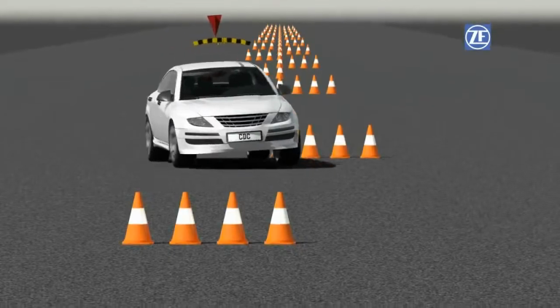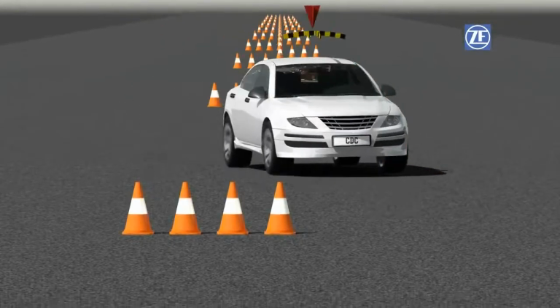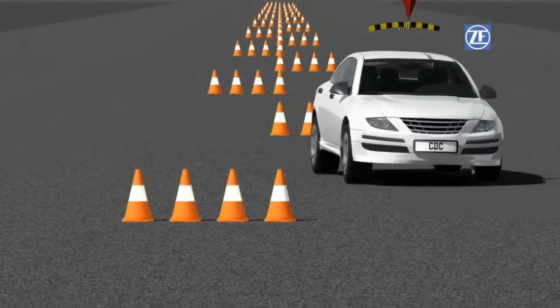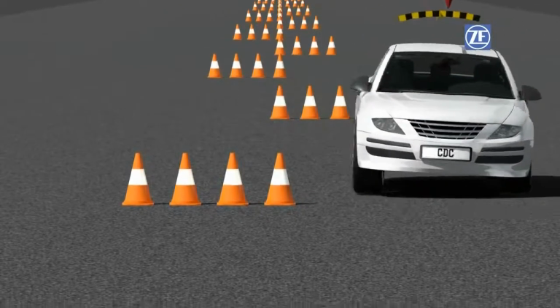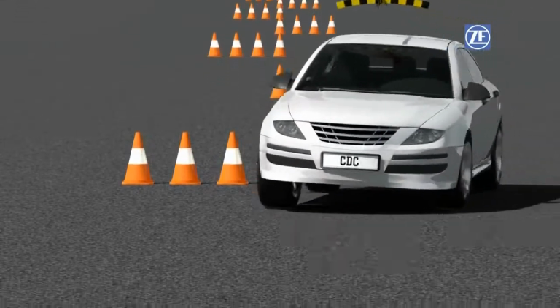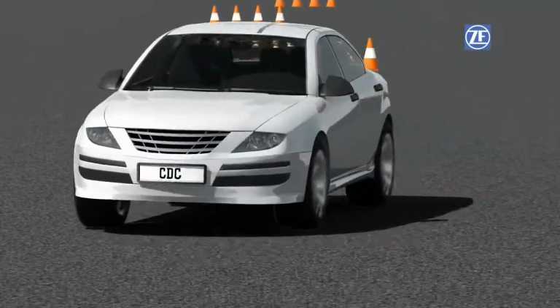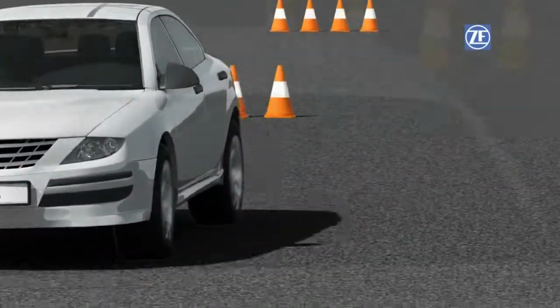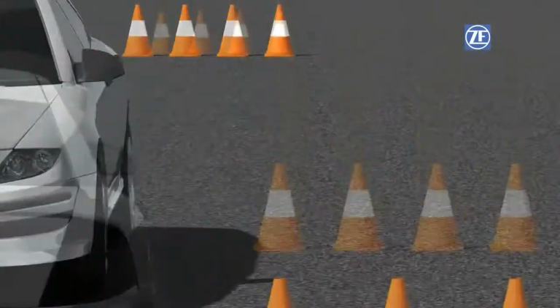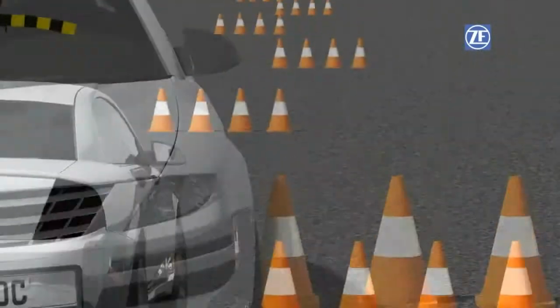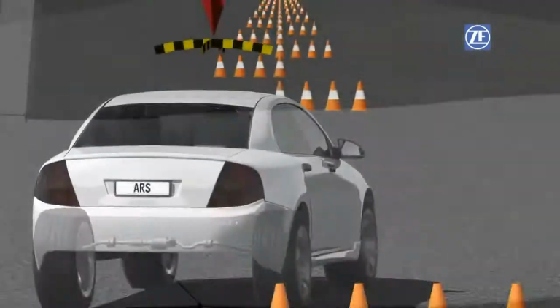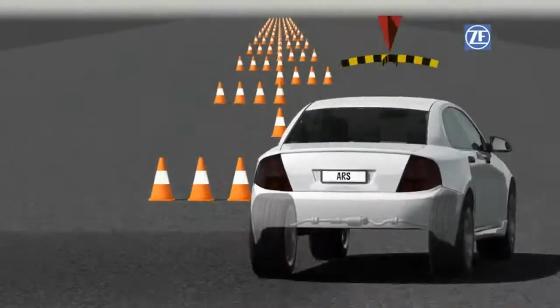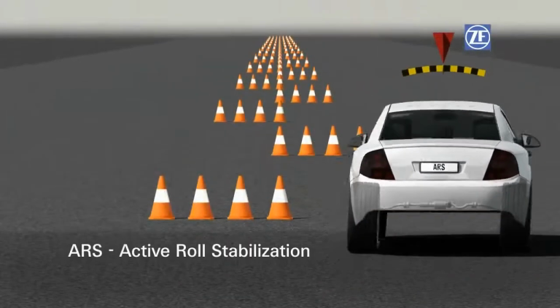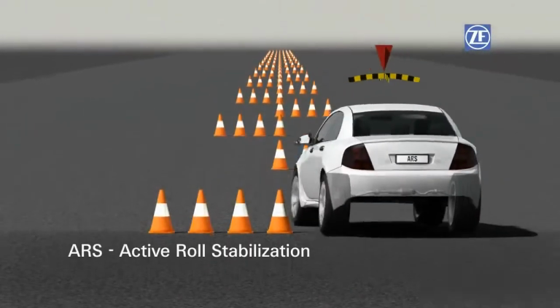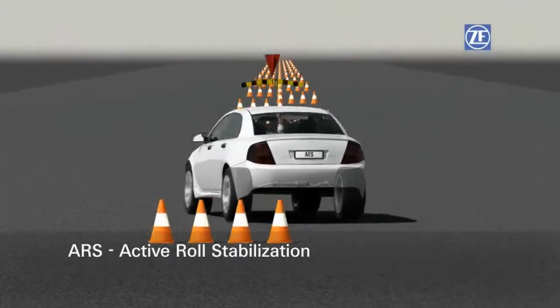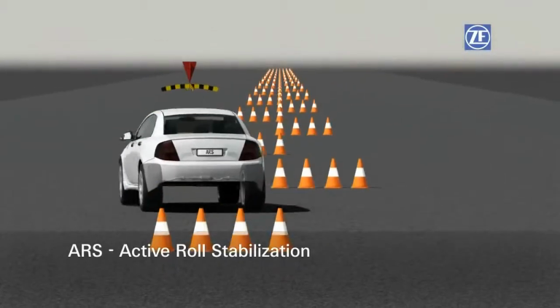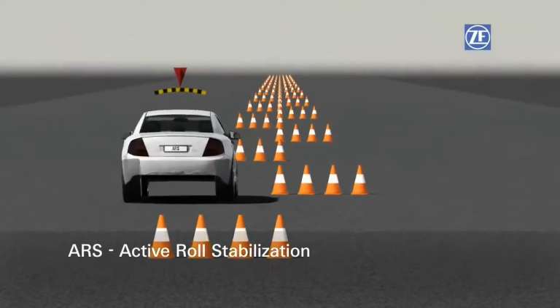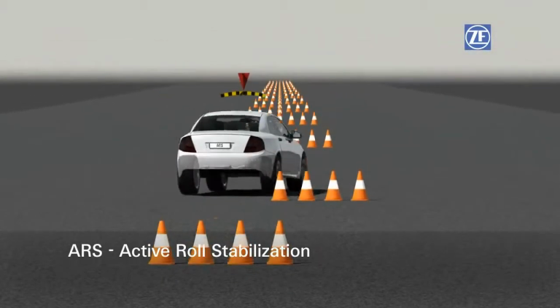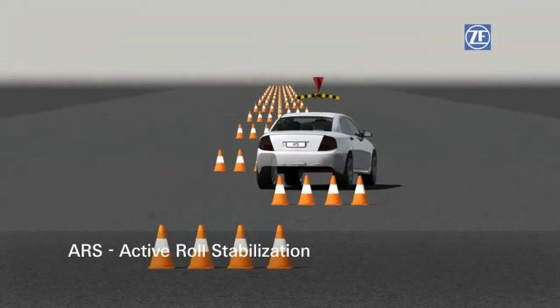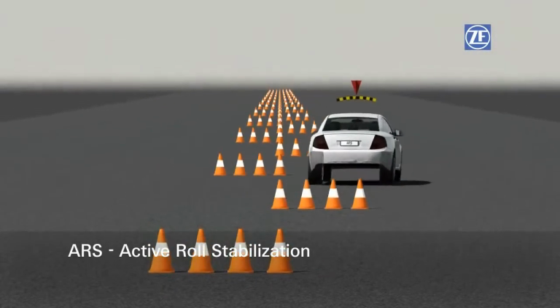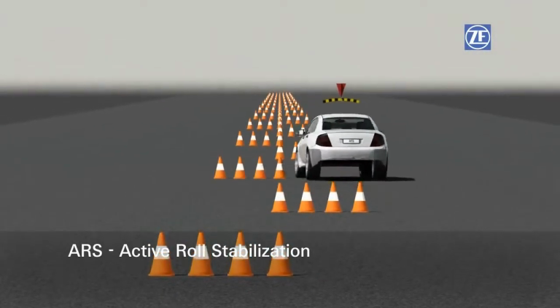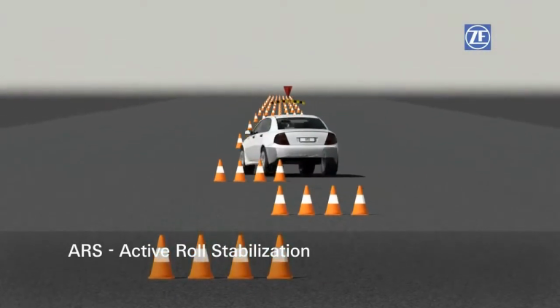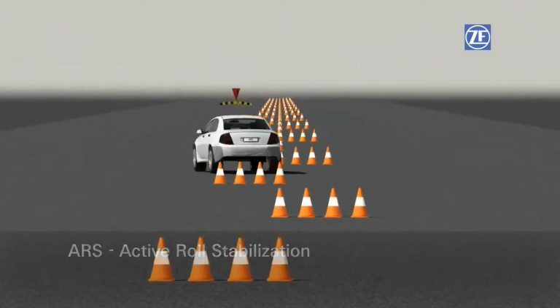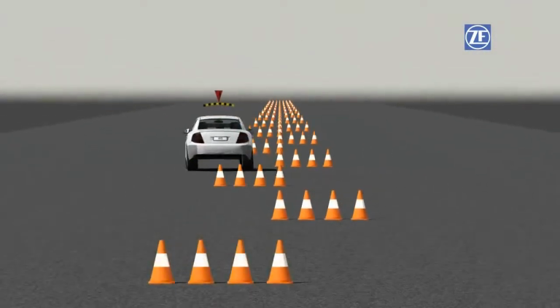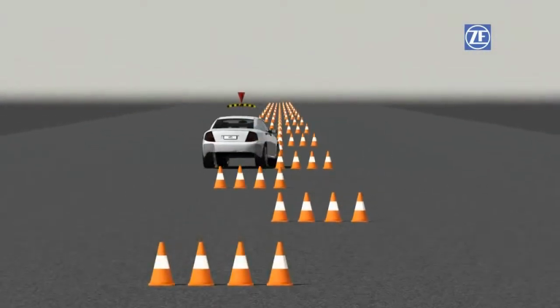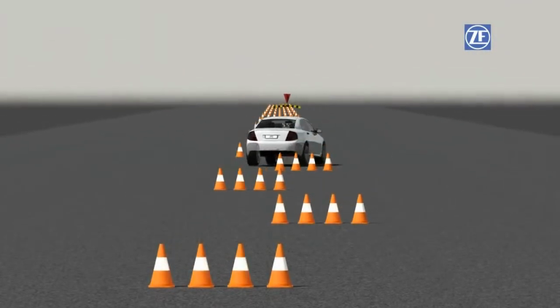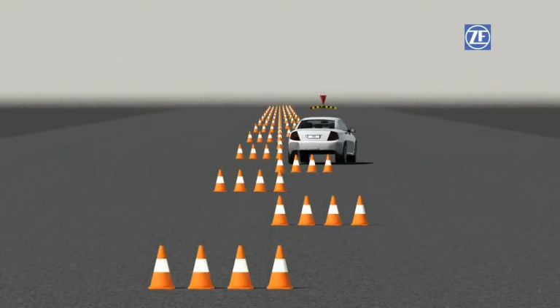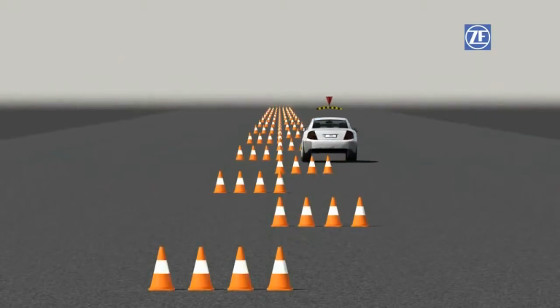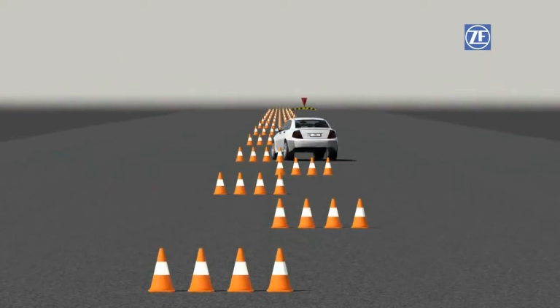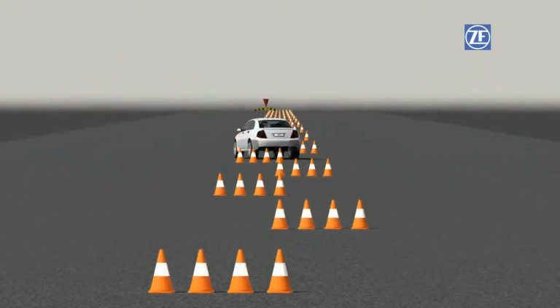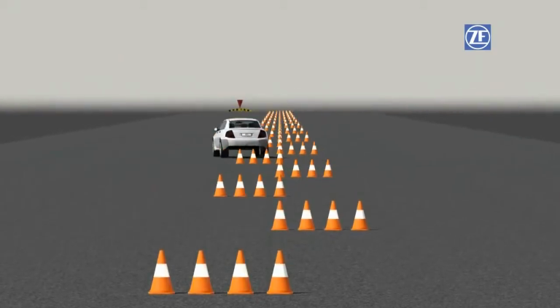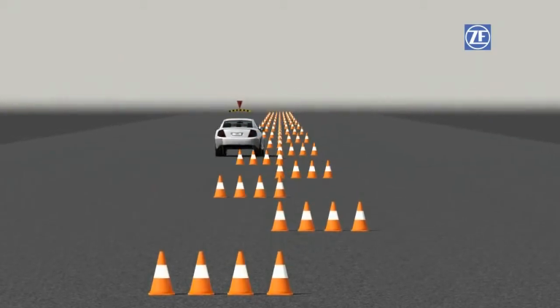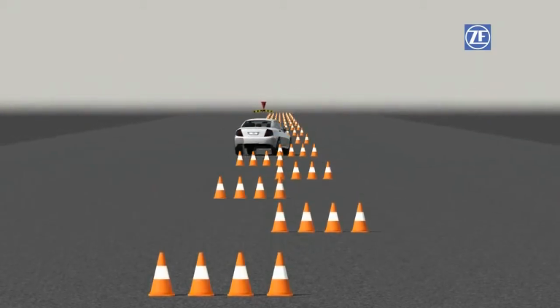And with the hydraulic roll stabilizer ARS, active roll stabilization even eliminates it entirely. Here, hydraulic stabilizers on the axles ensure the adjustment of any rolling.